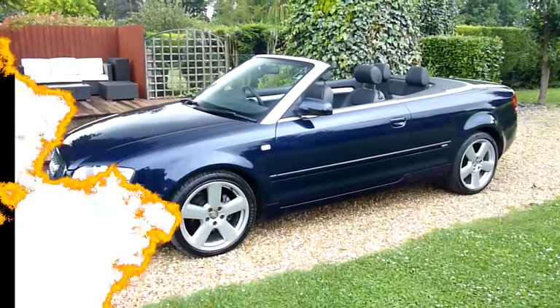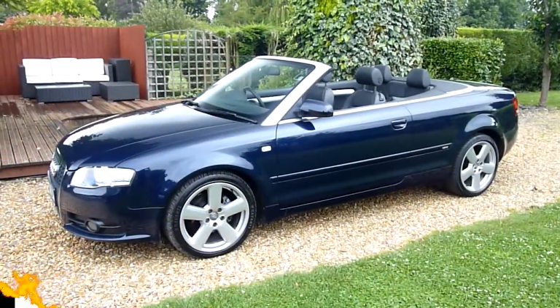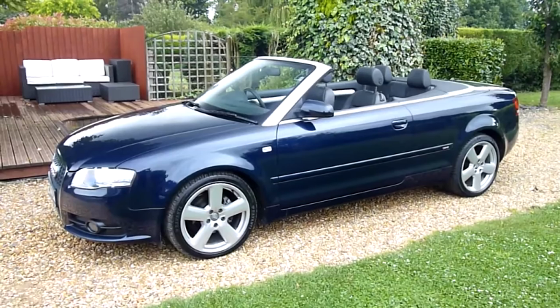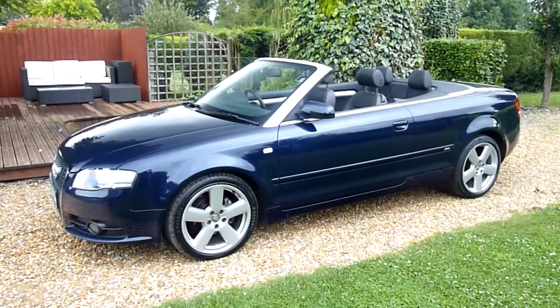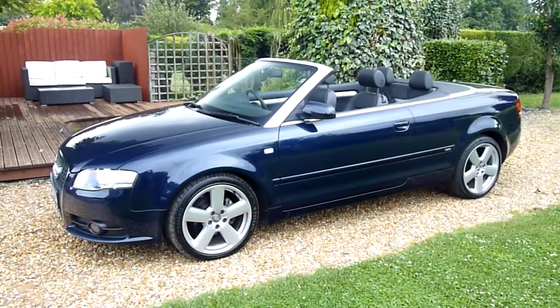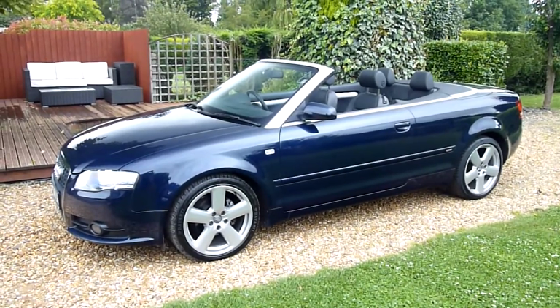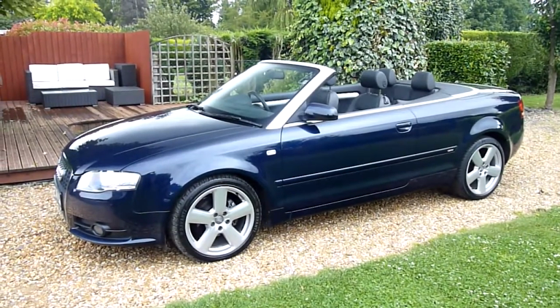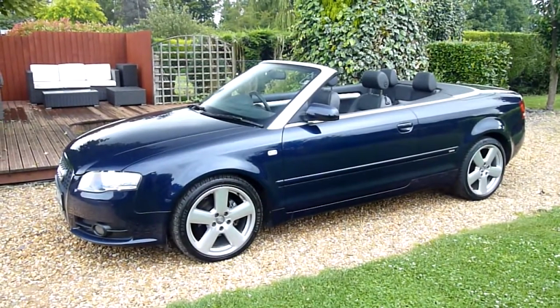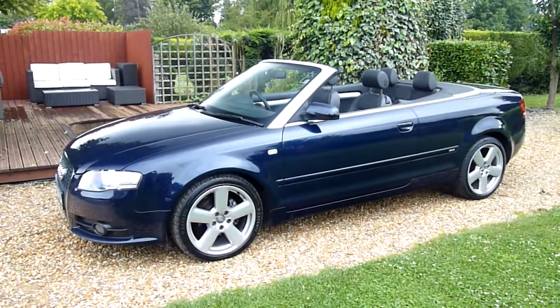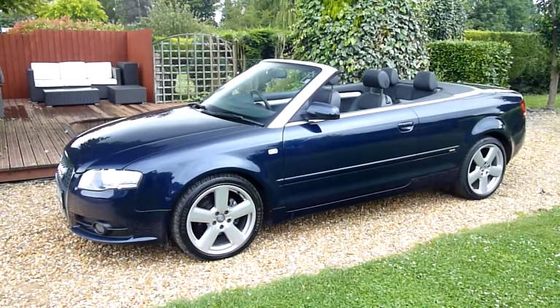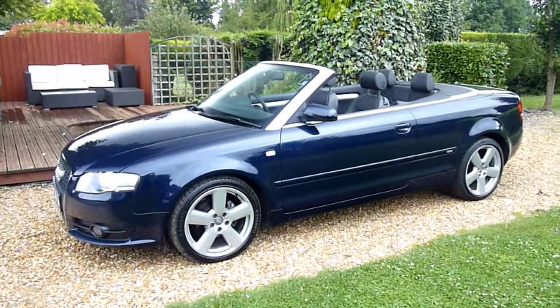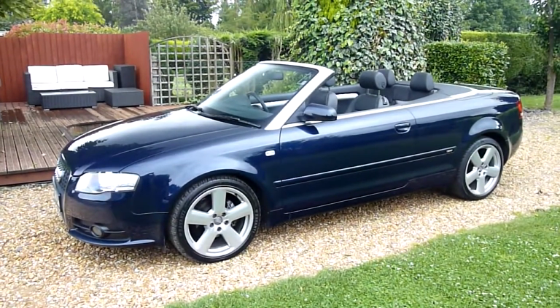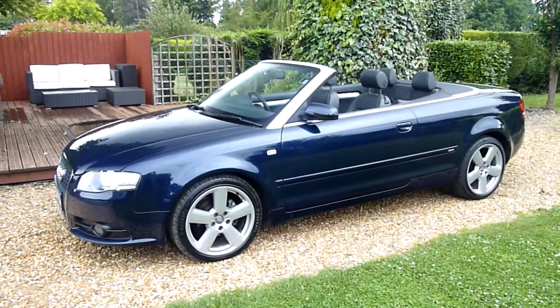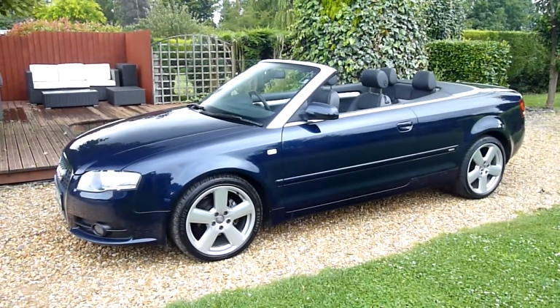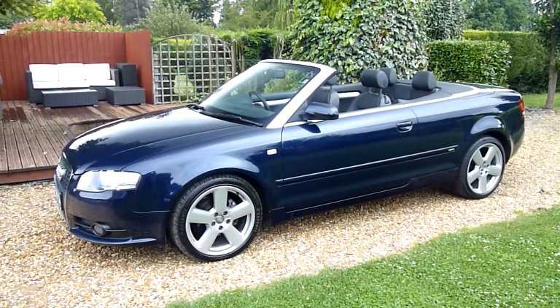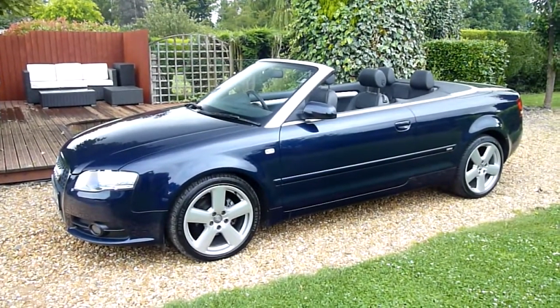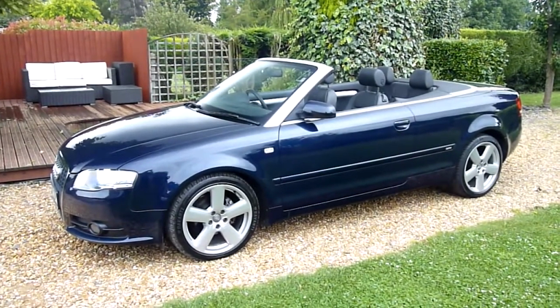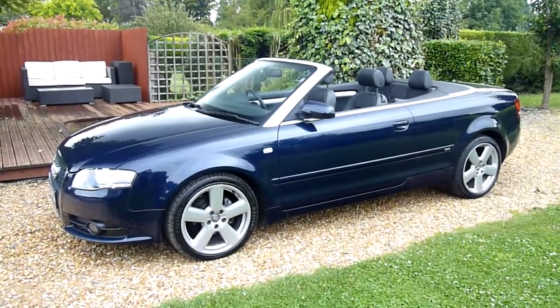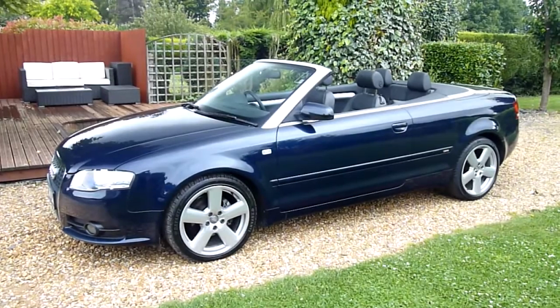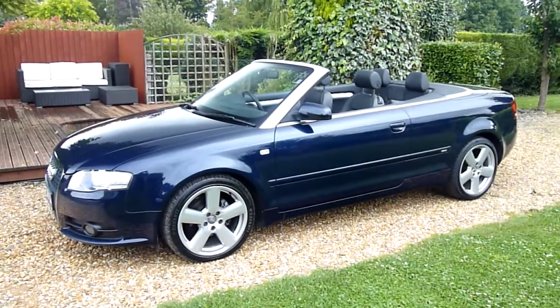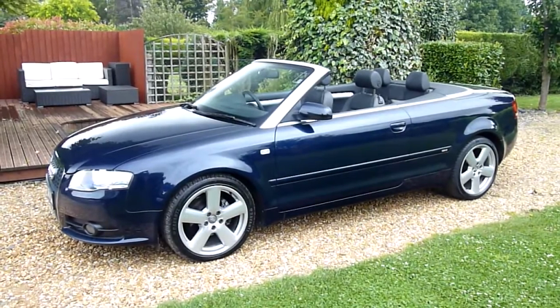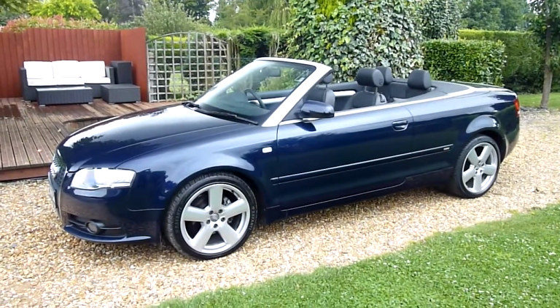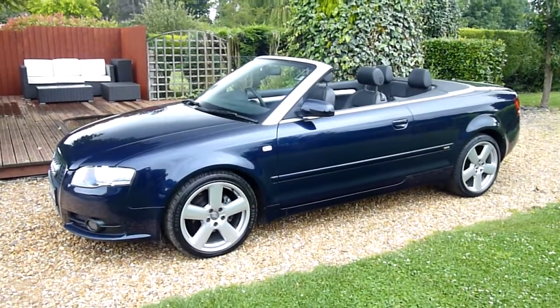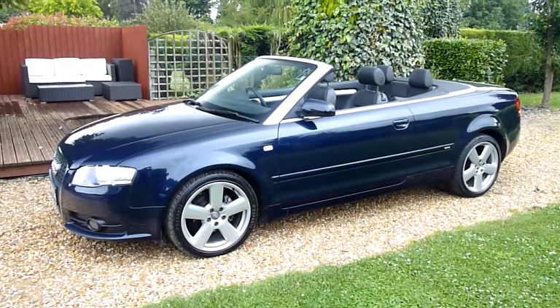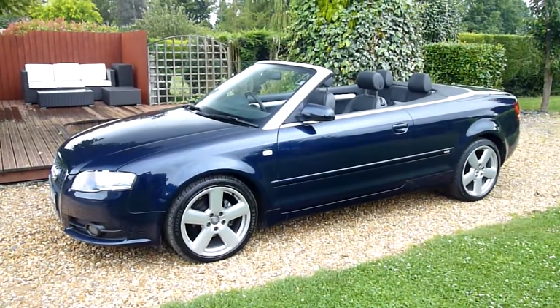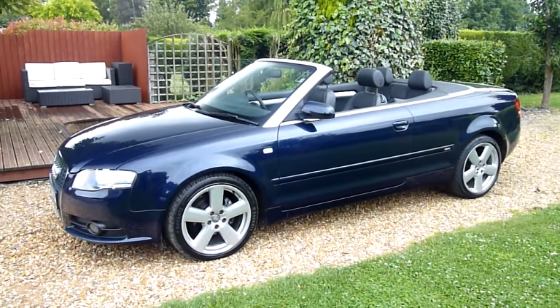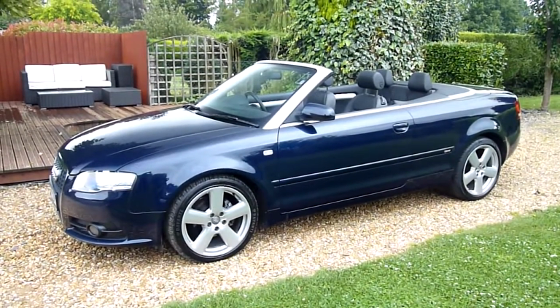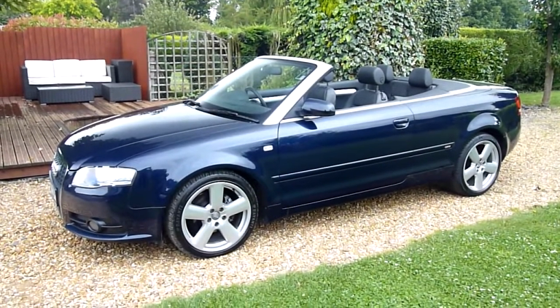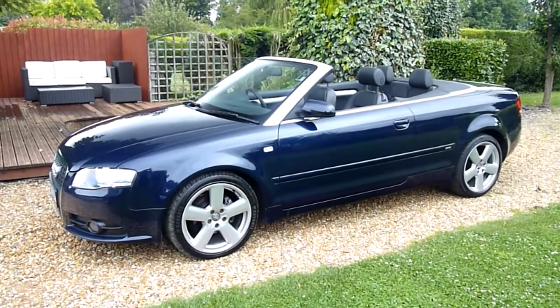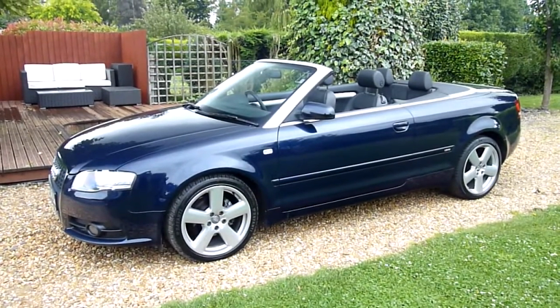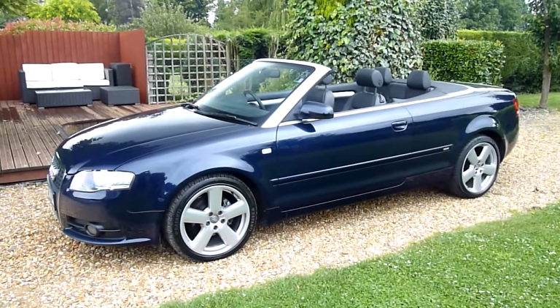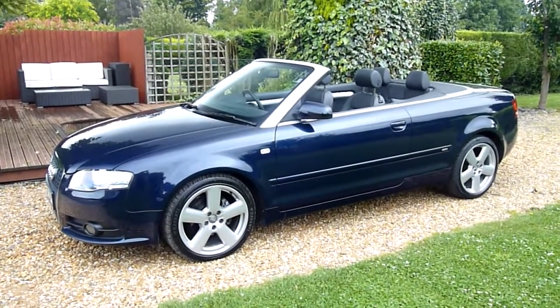Hello and welcome to SDSC Specialist Cars. This is our video review of our 2009 Audi A4 S-Line 2.0L TDI Cabriolet or convertible.